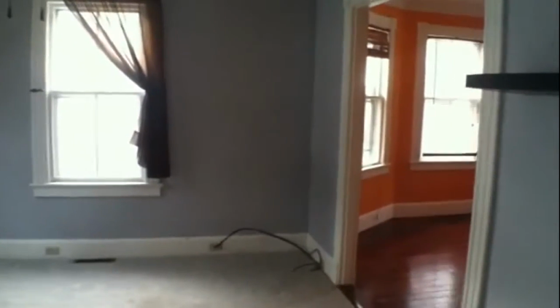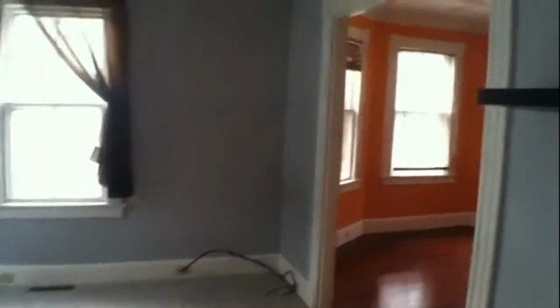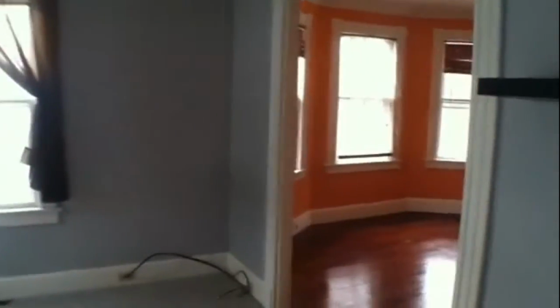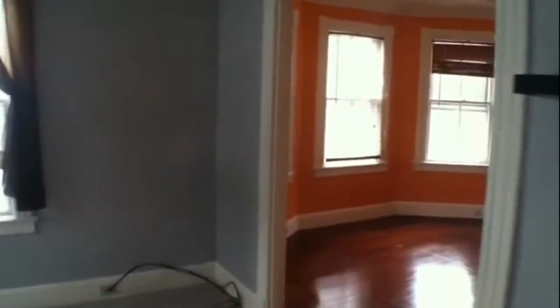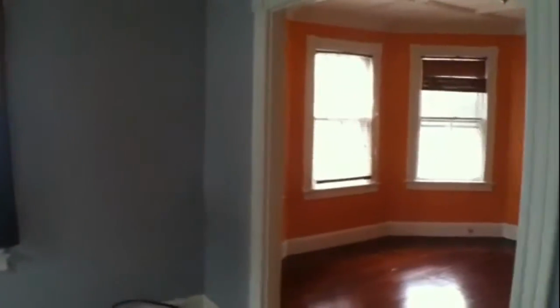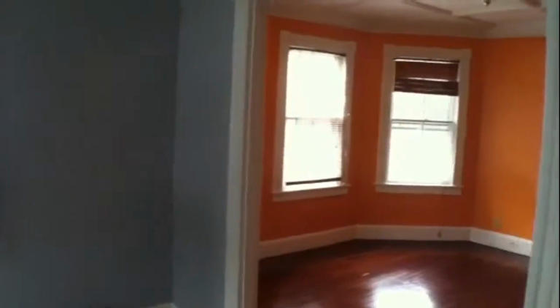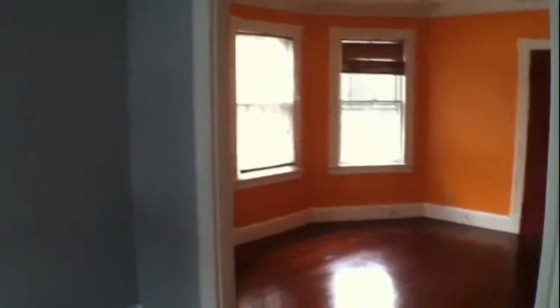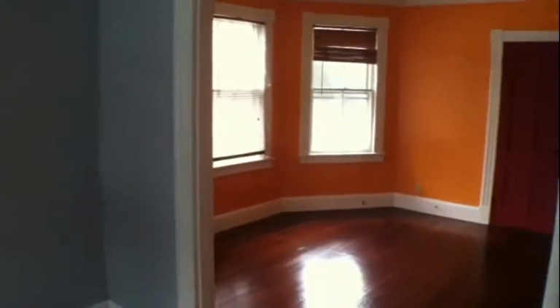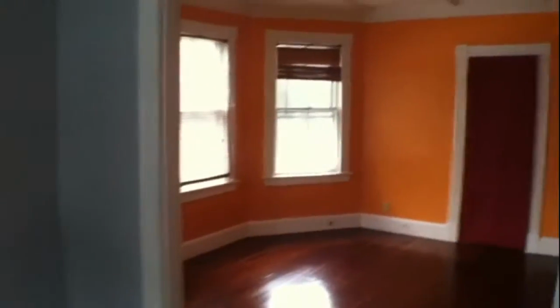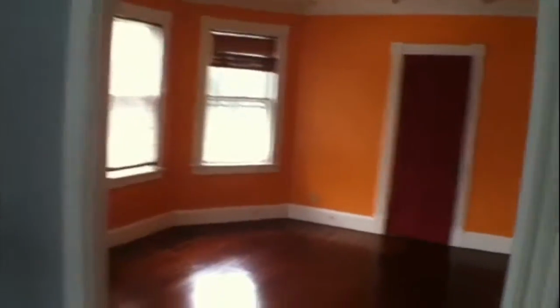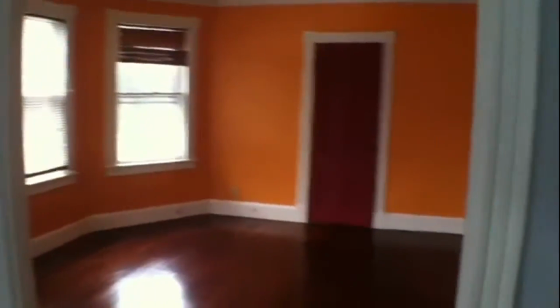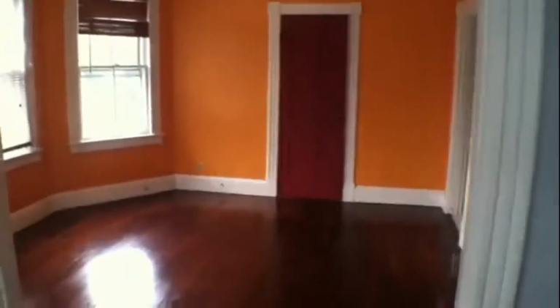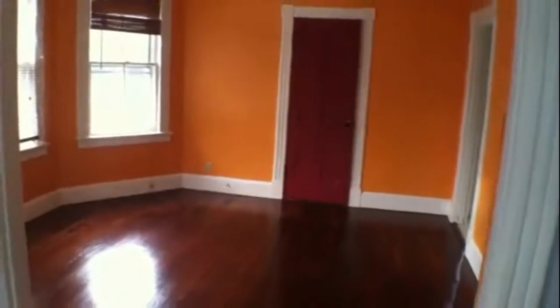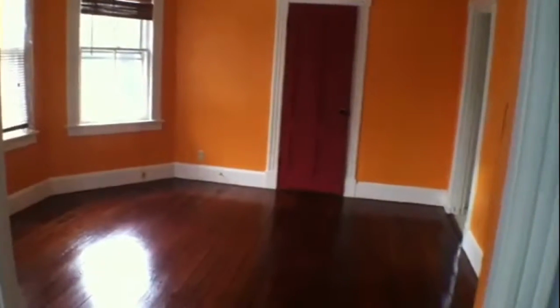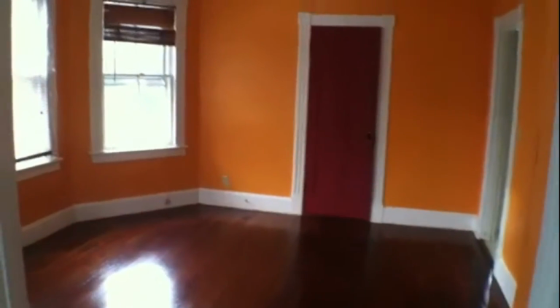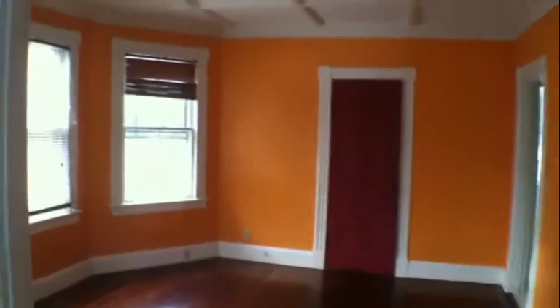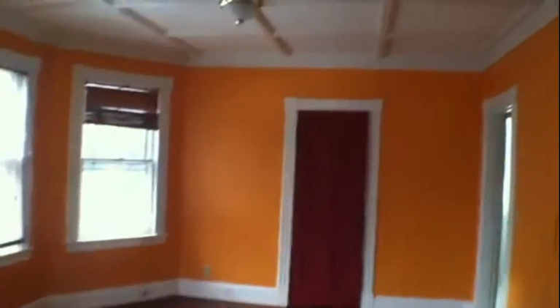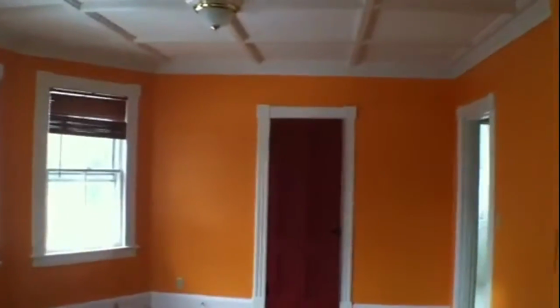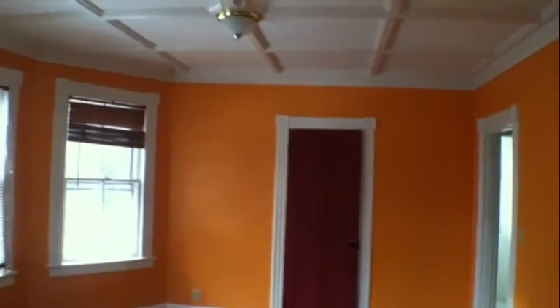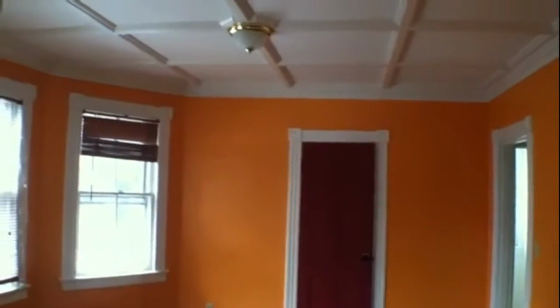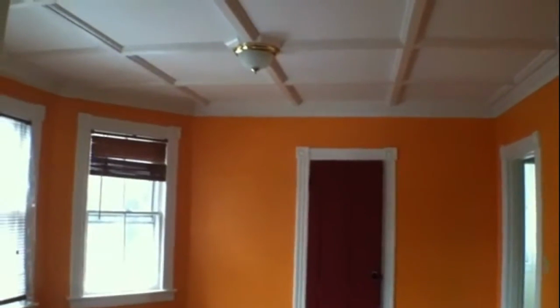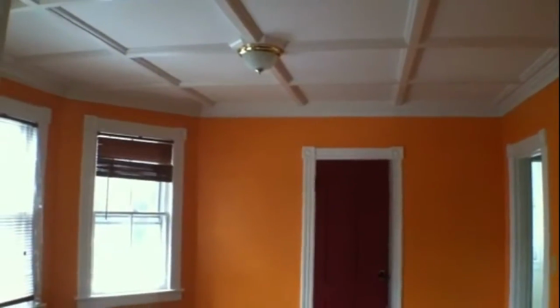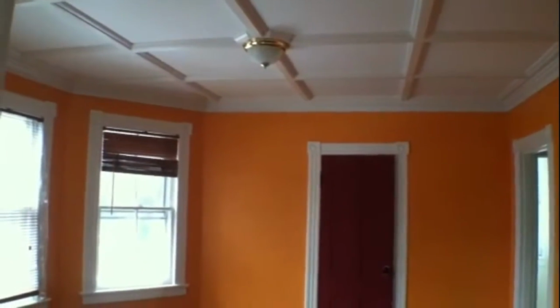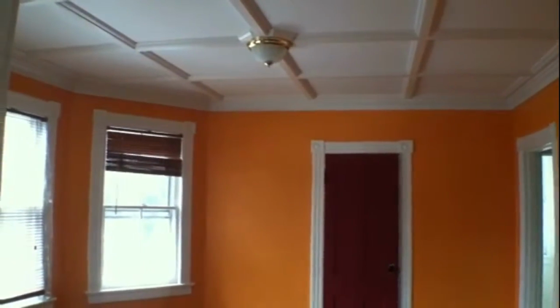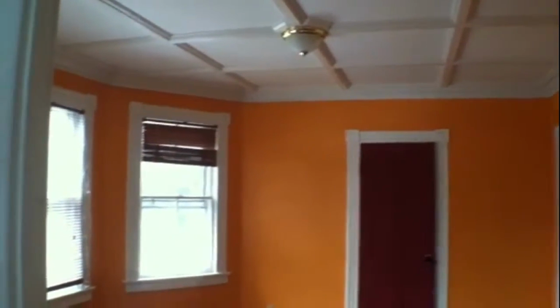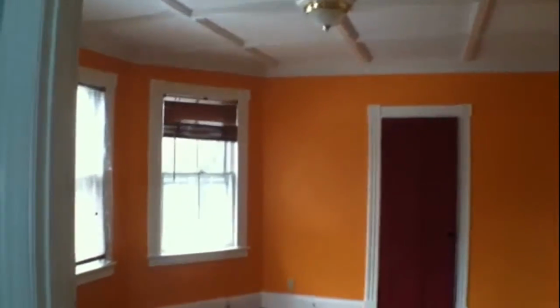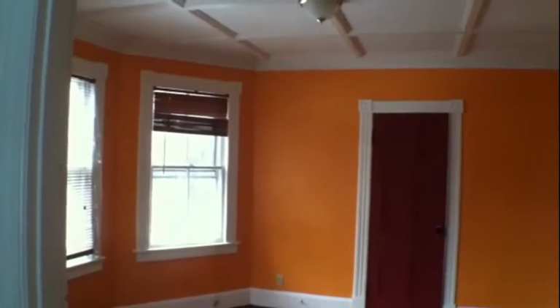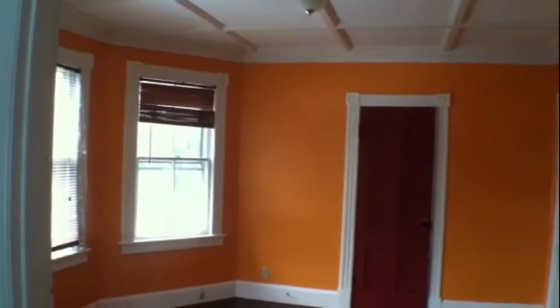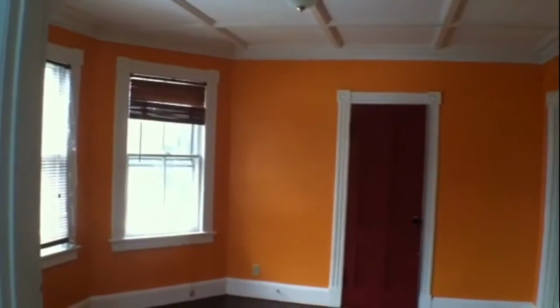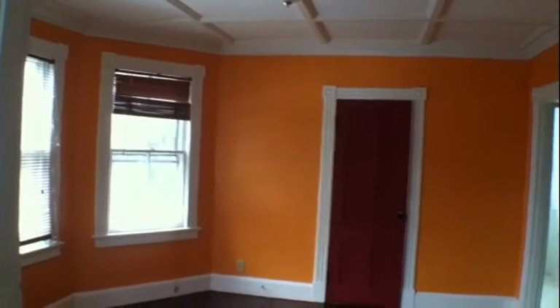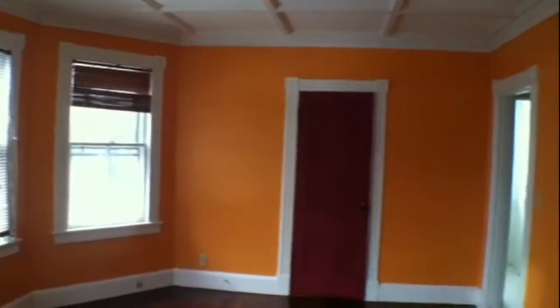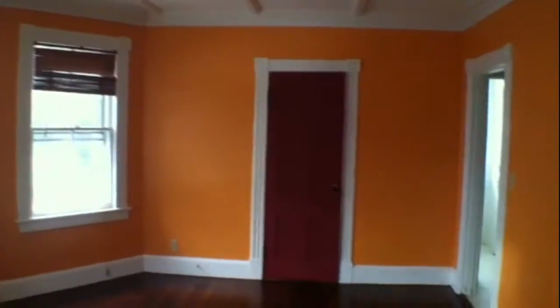Behind the living room we have the dining room, which offers hardwood floors that were just refinished, as well as a great coffered ceiling. It also has this great woodworking throughout.